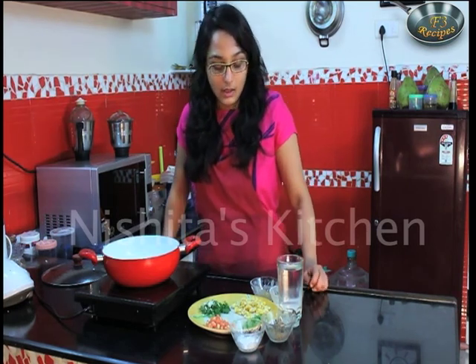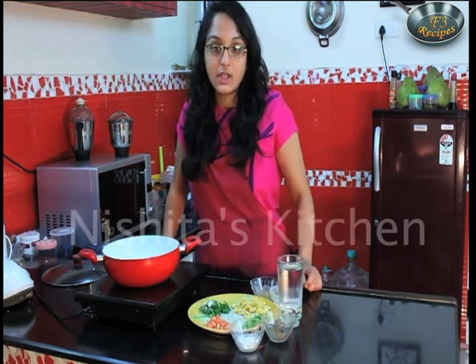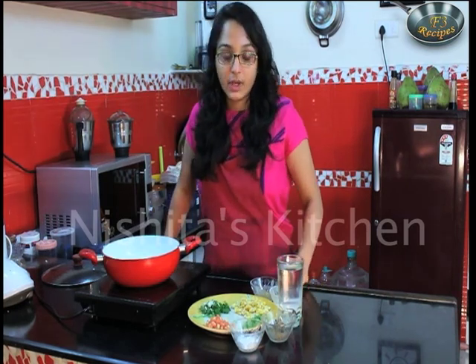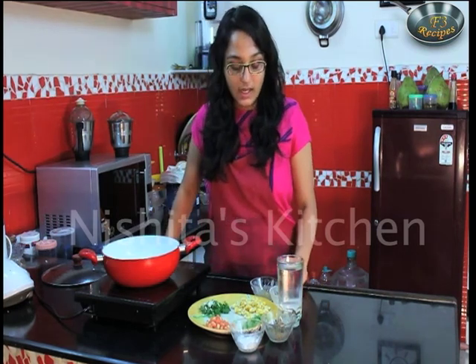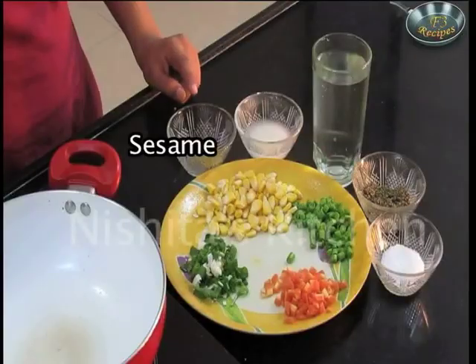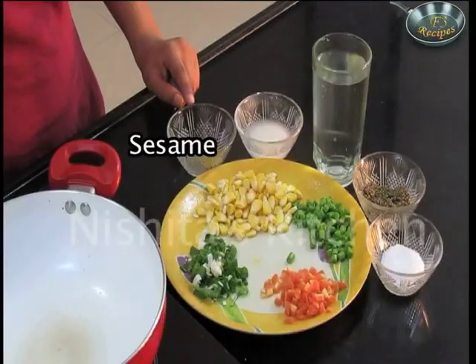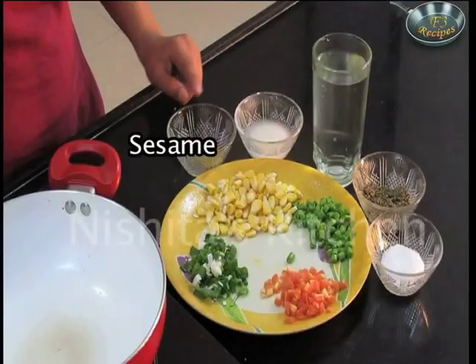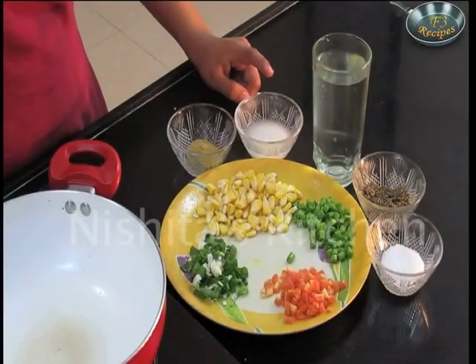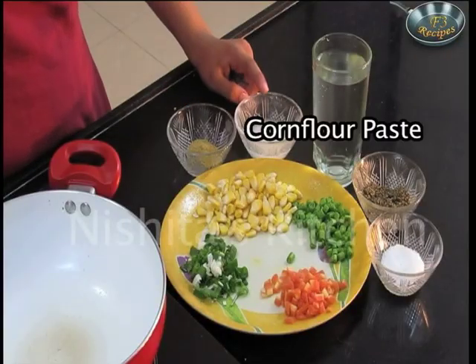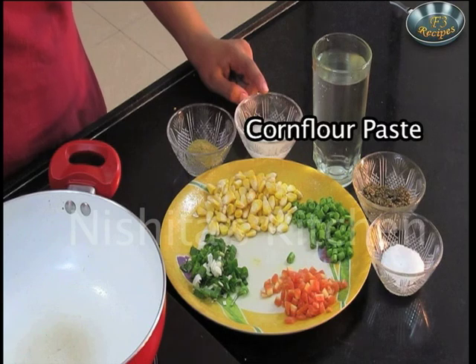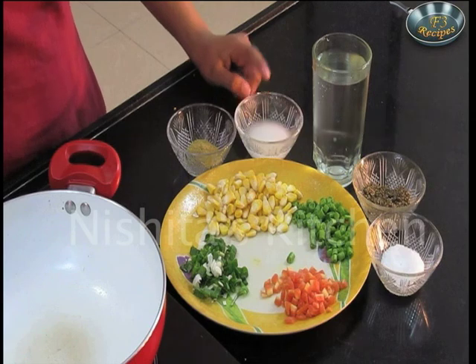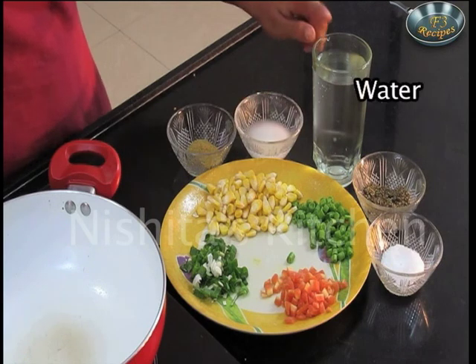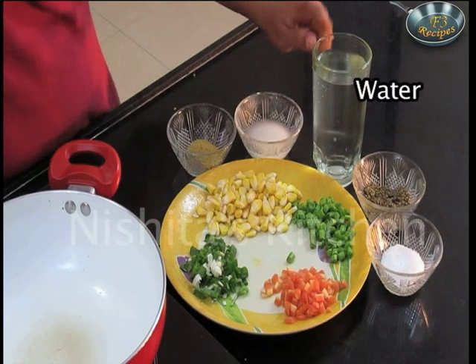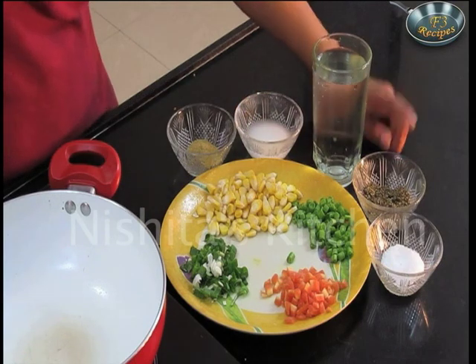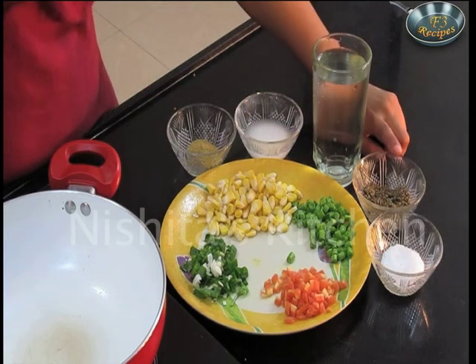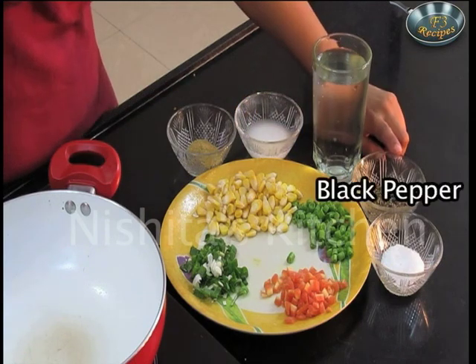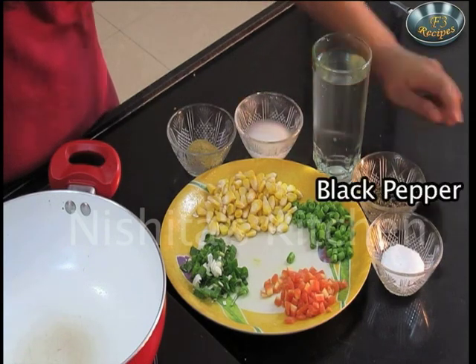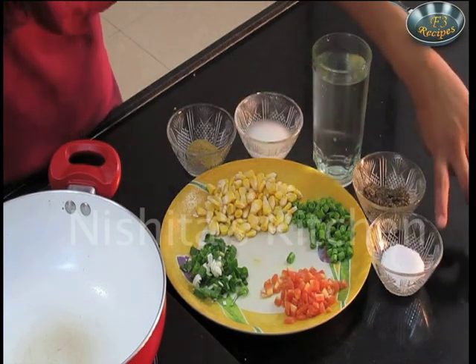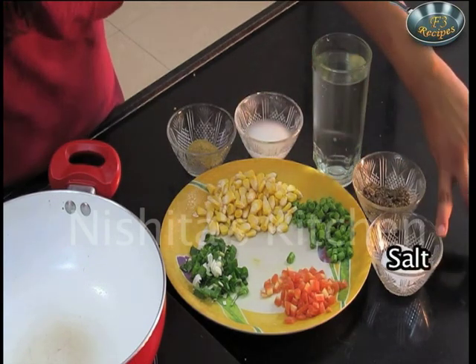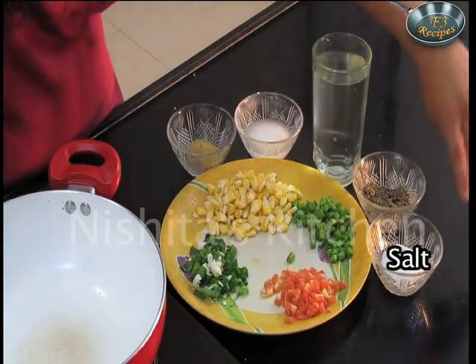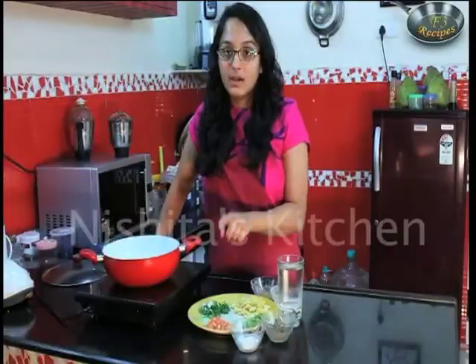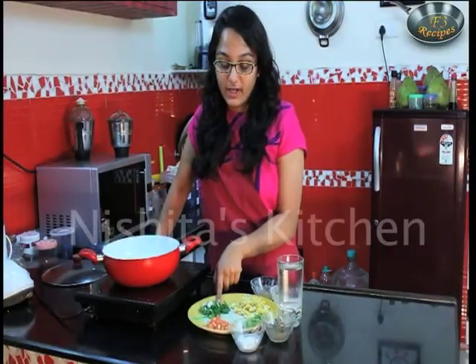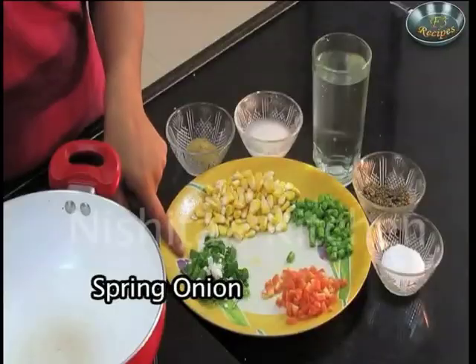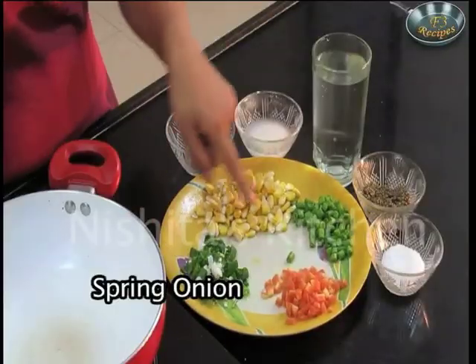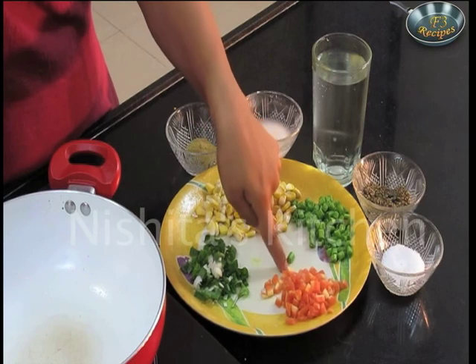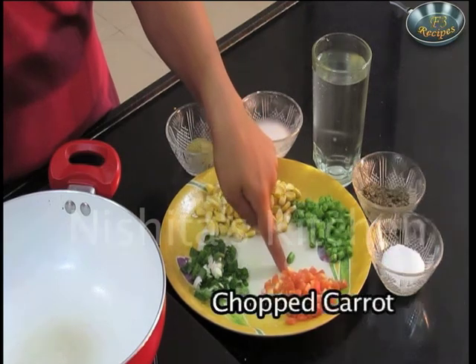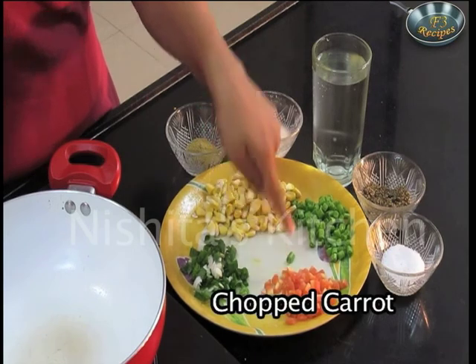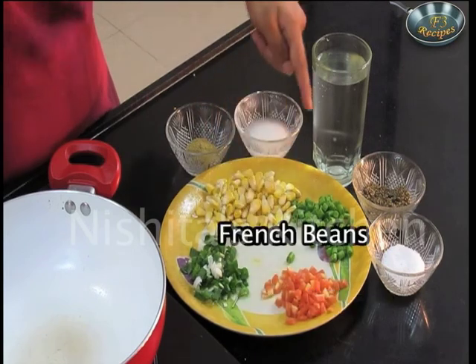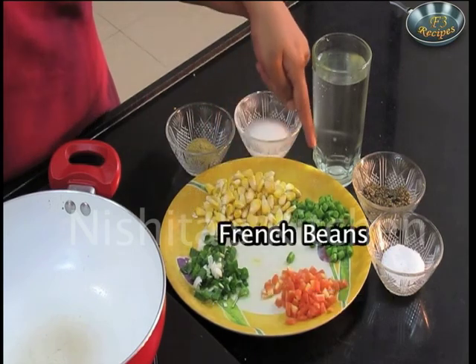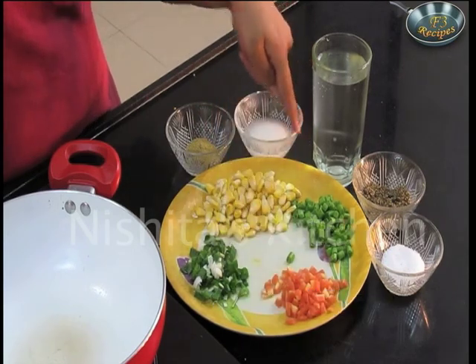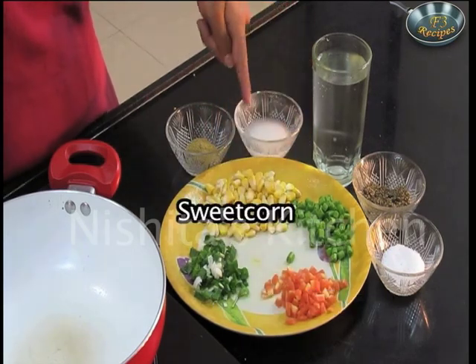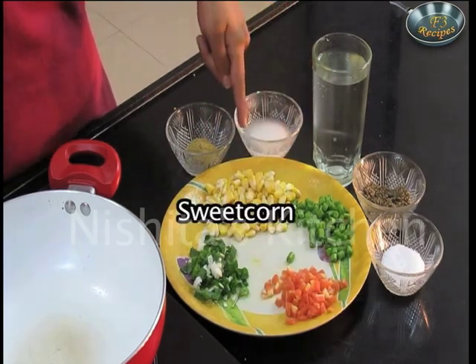For this we will need seasoning, corn flour paste, water, black pepper, salt, spring onions, finely chopped carrots, french beans and sweet corn.